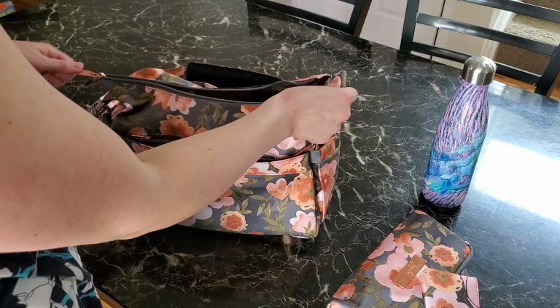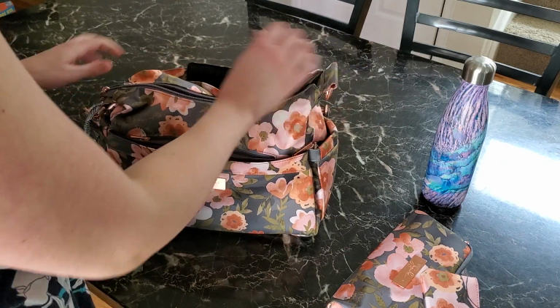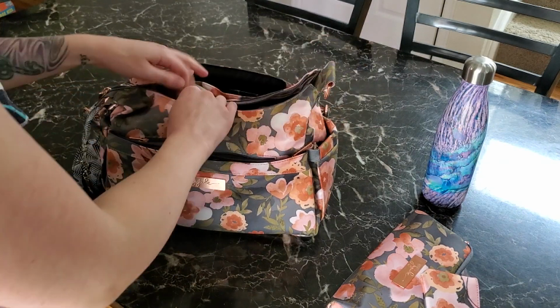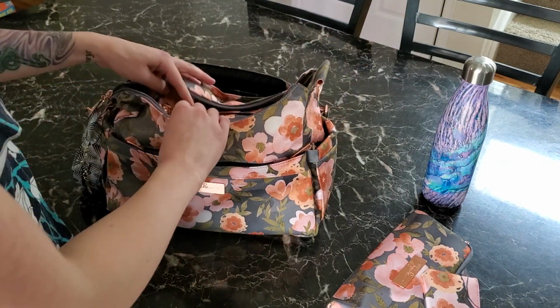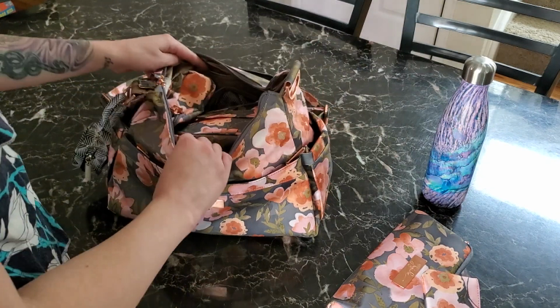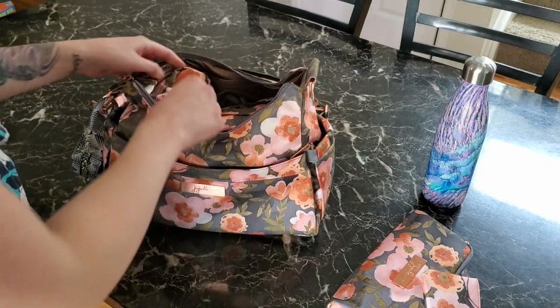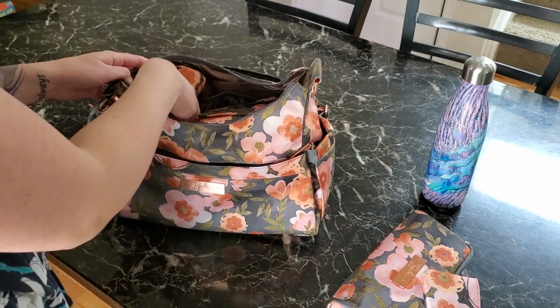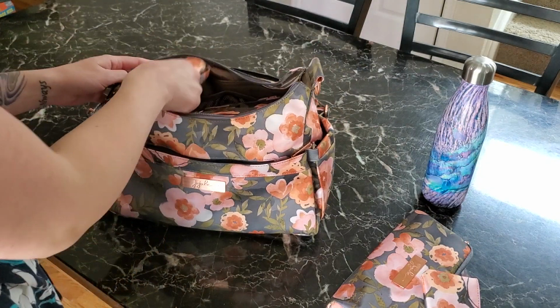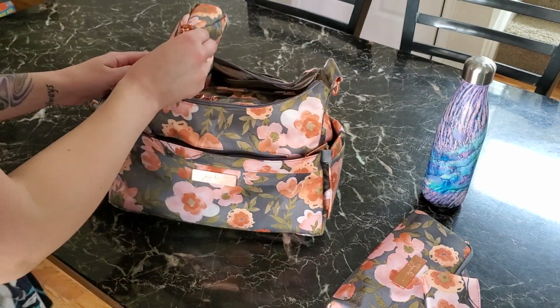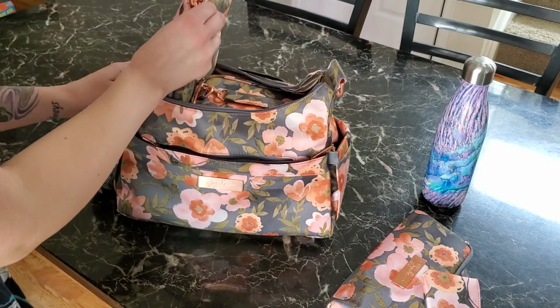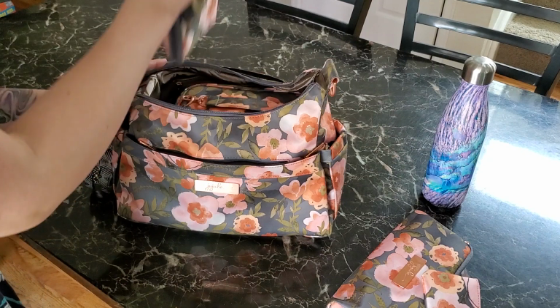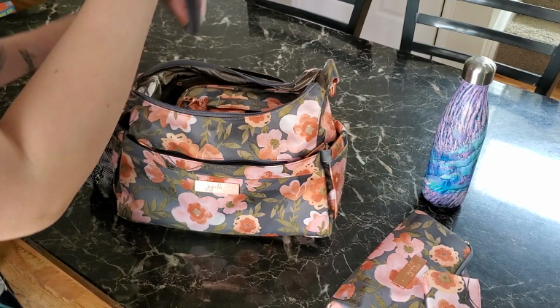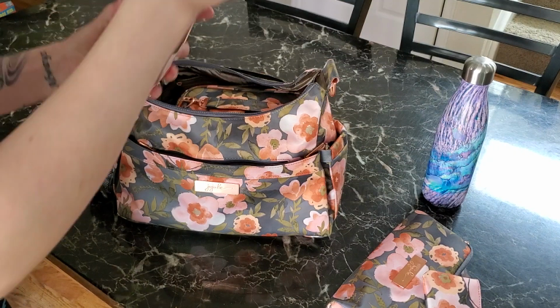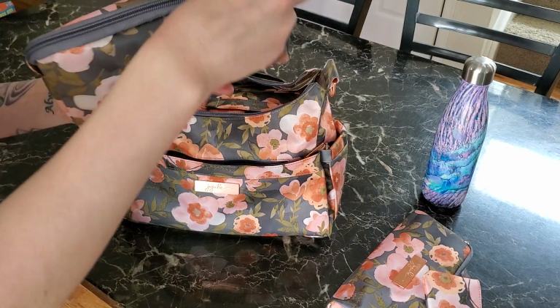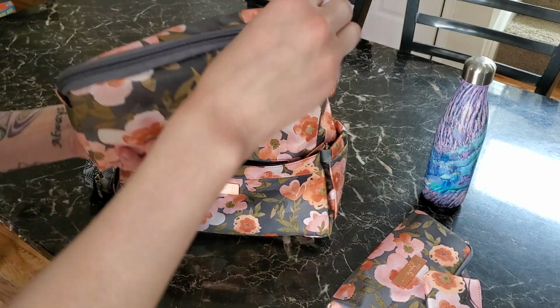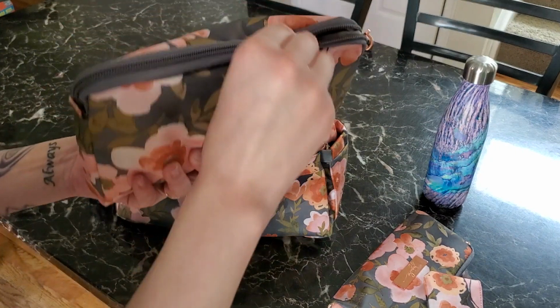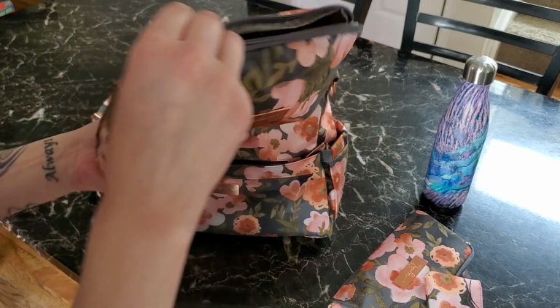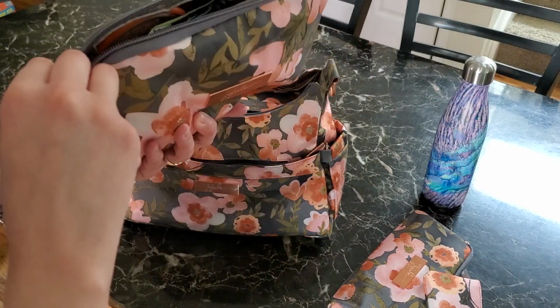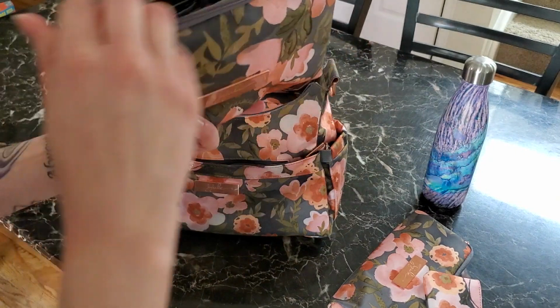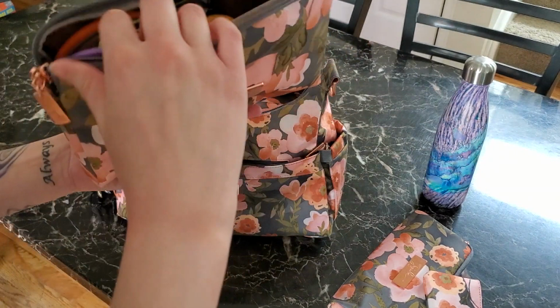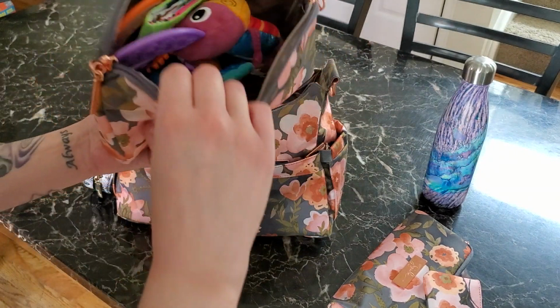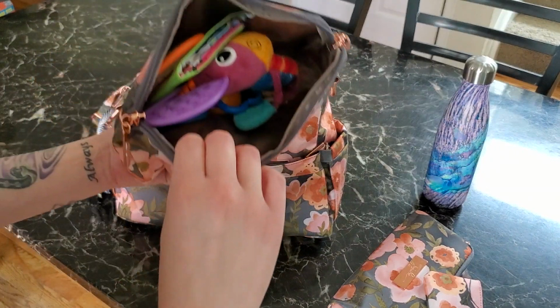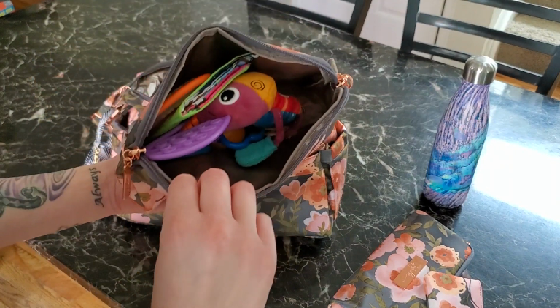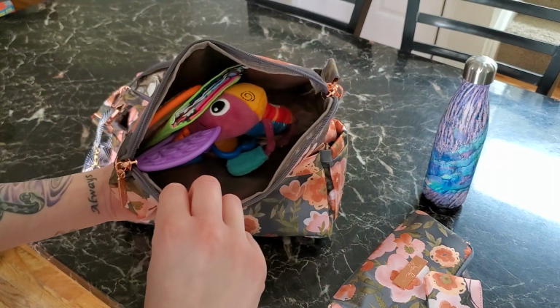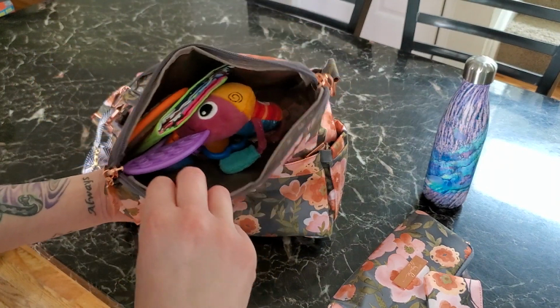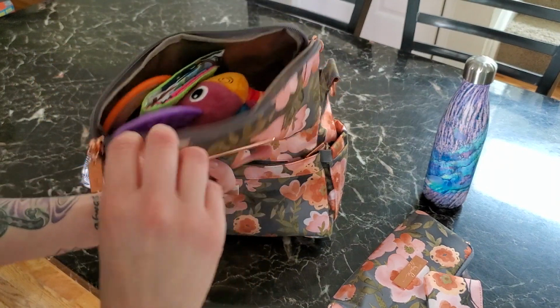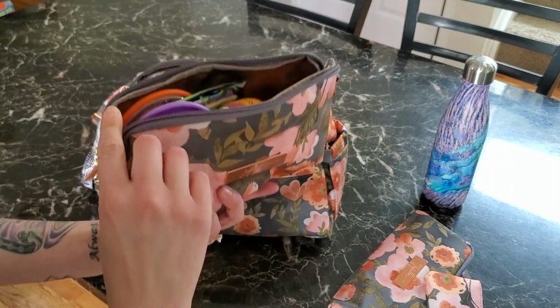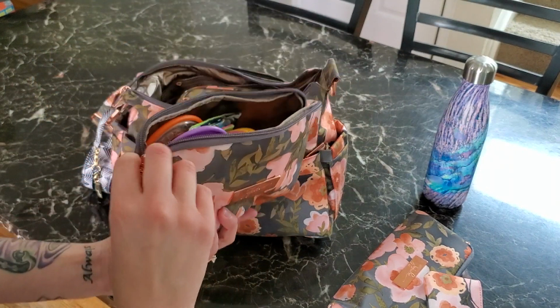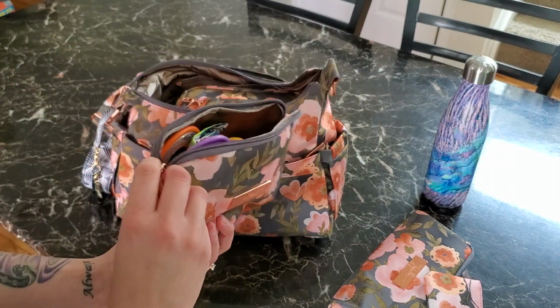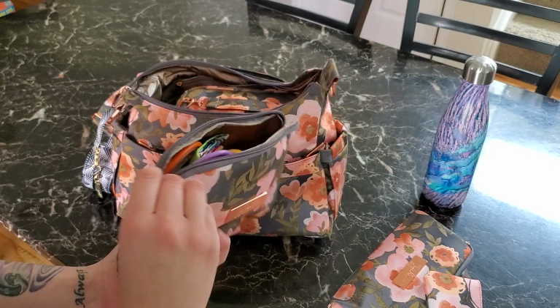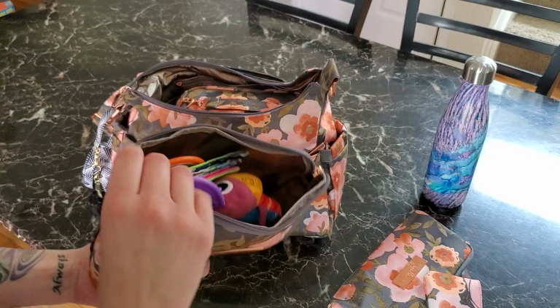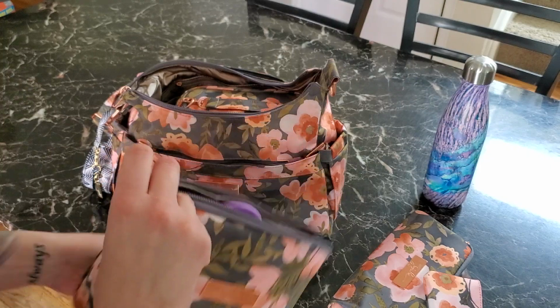In the main pocket I keep a large set piece — it has toys in it for my 10-month-old to keep him entertained on the go.